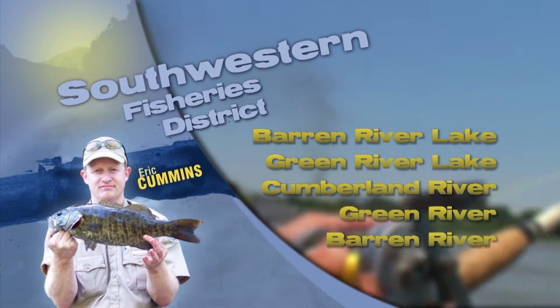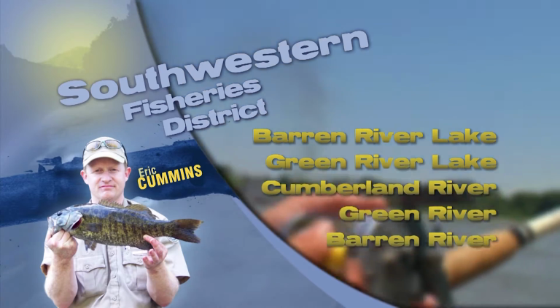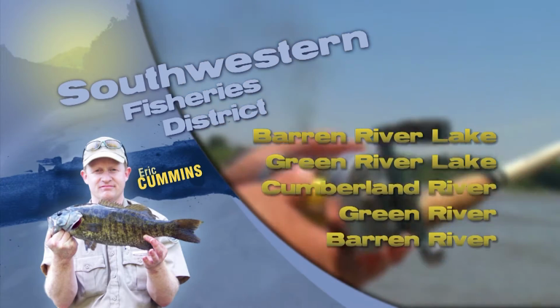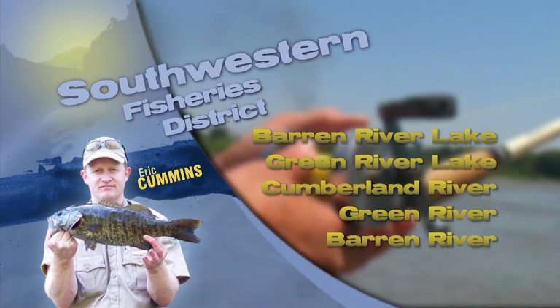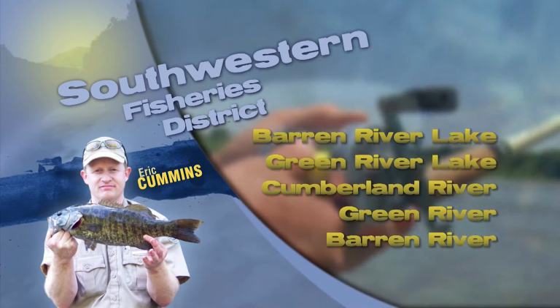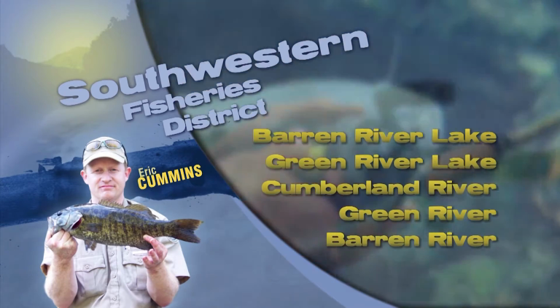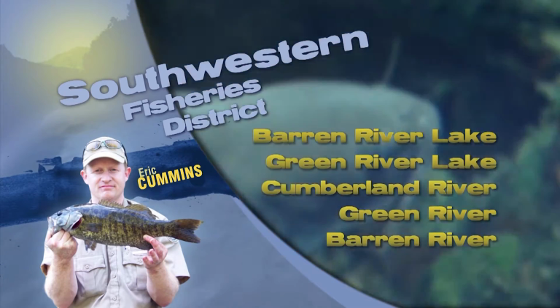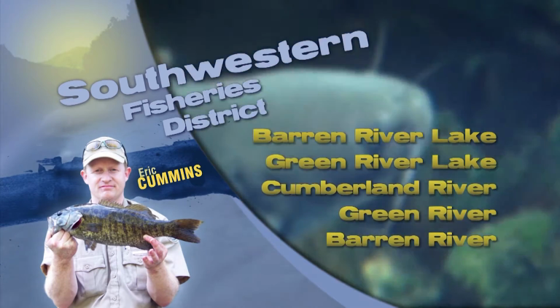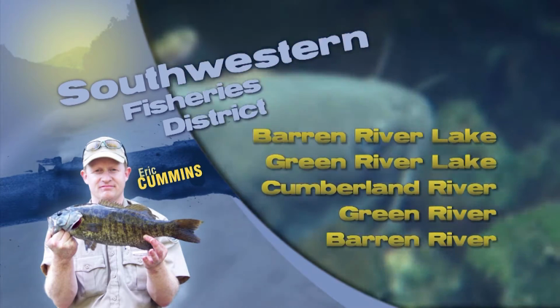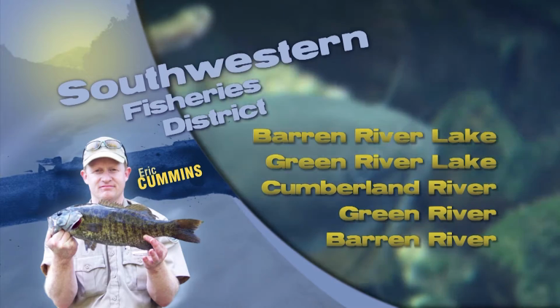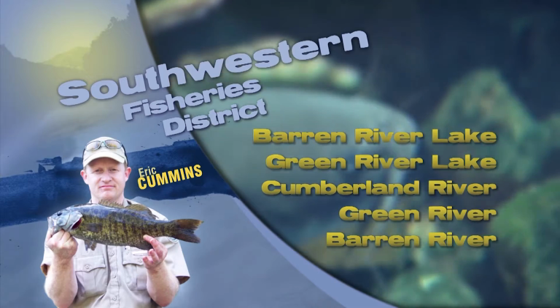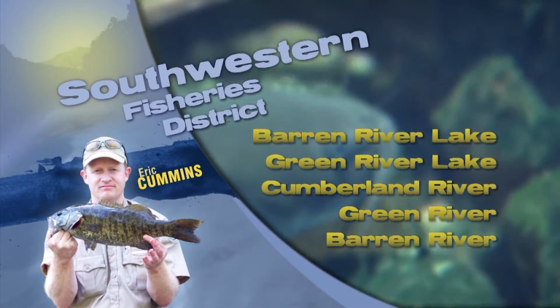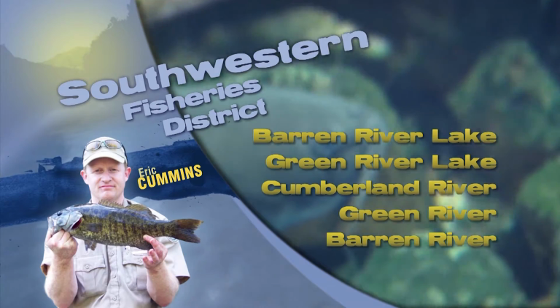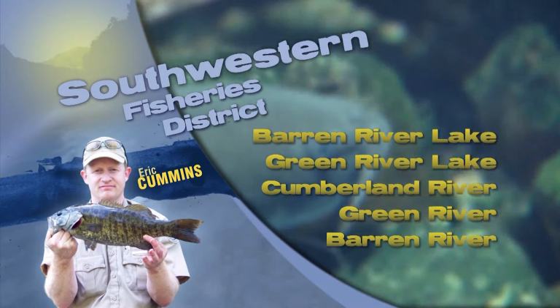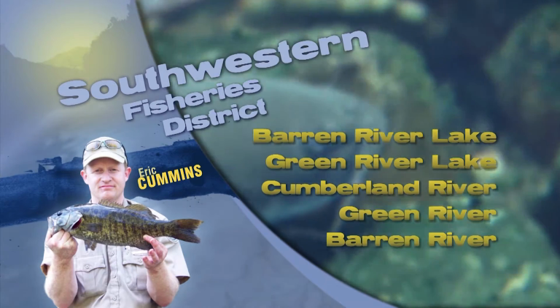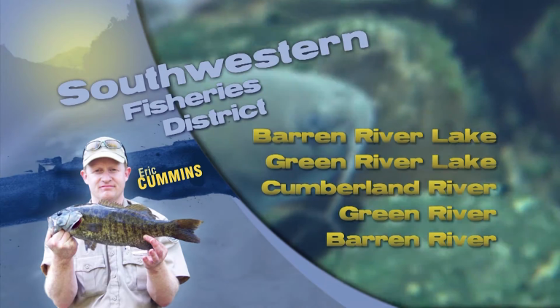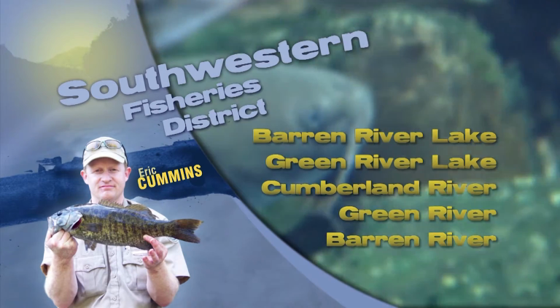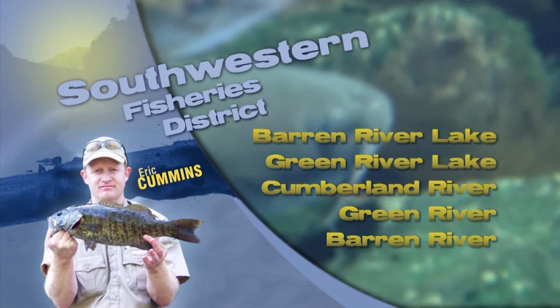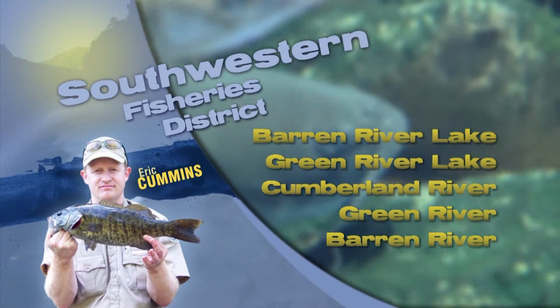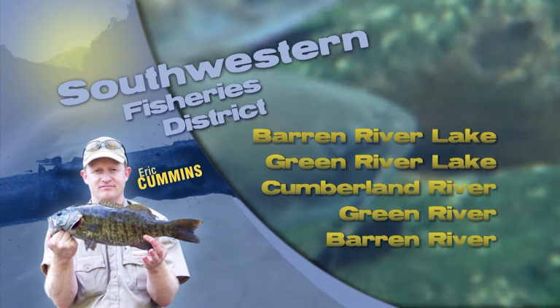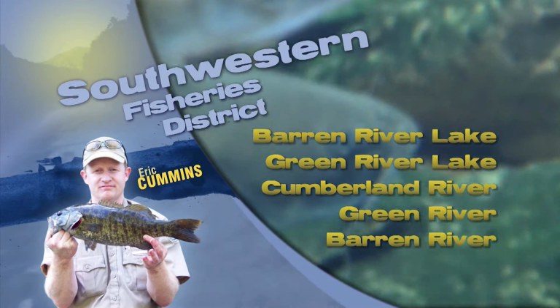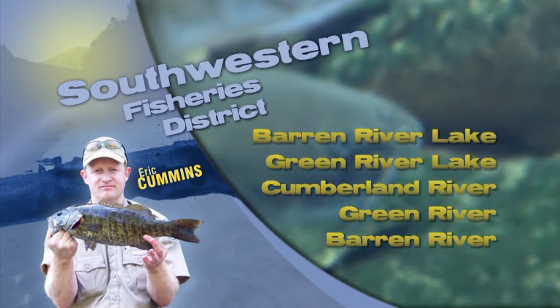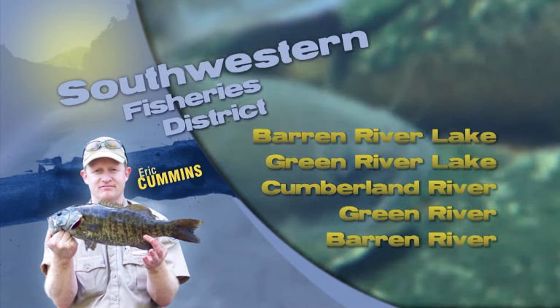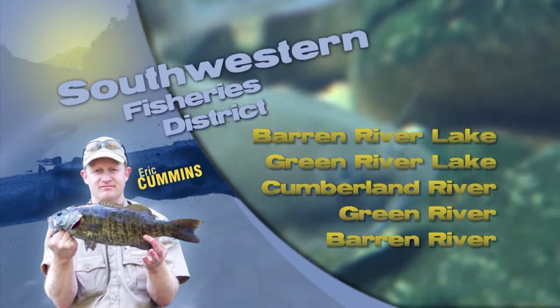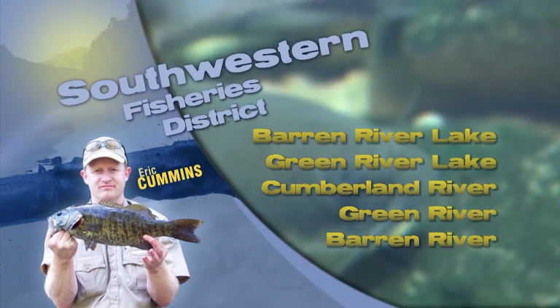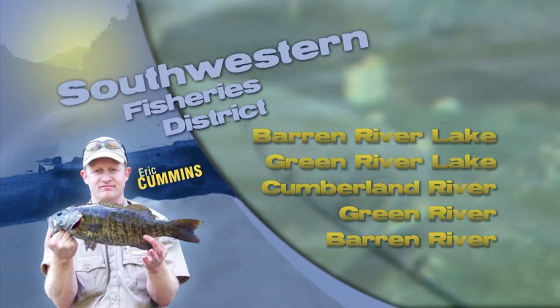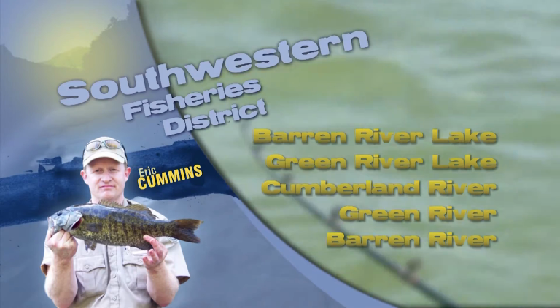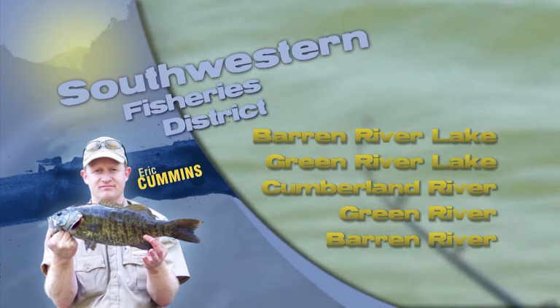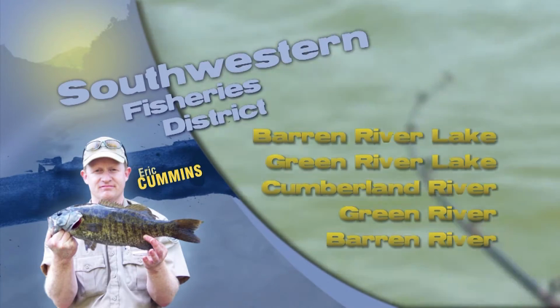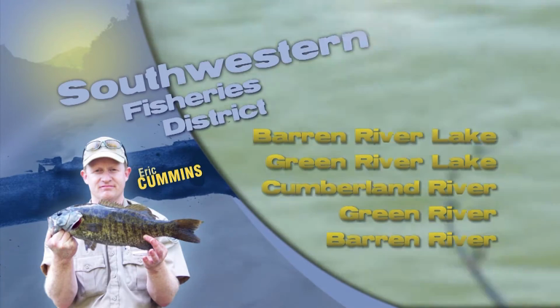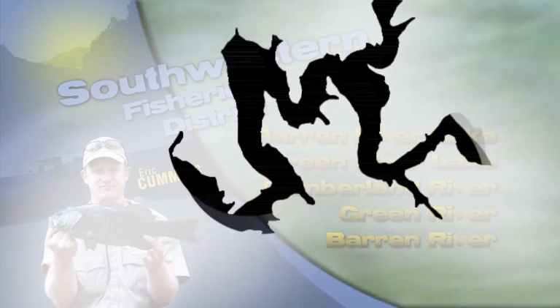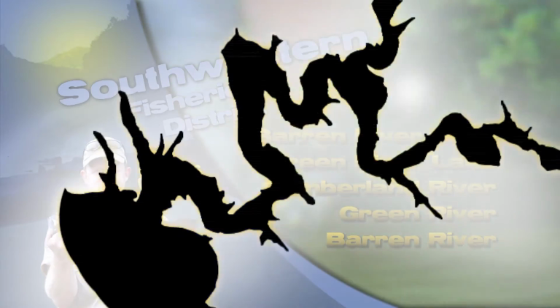To take advantage of some recent trout releases, fish Three Springs Lake in Bowling Green or Fagan Branch Lake near Lebanon. As always, good luck and good fishing. Be sure your life jackets got your back.